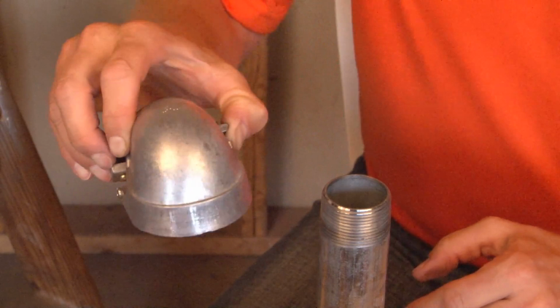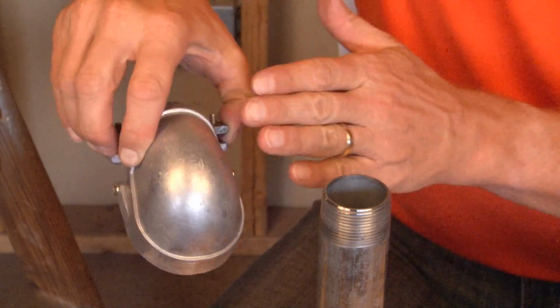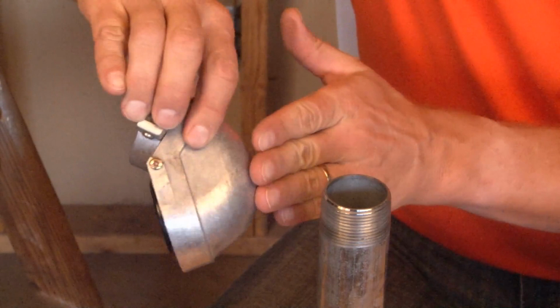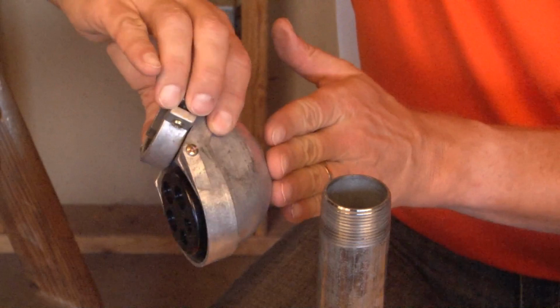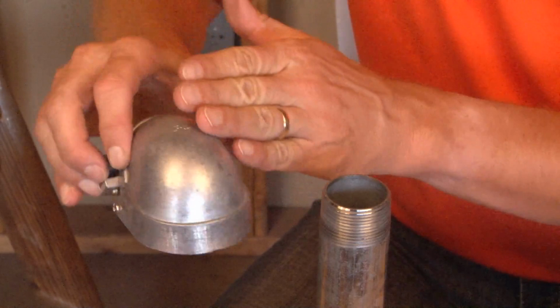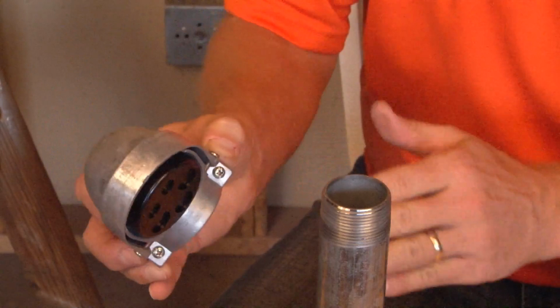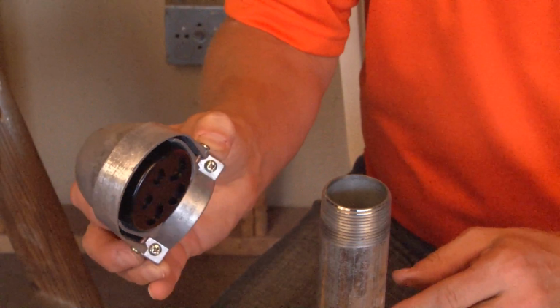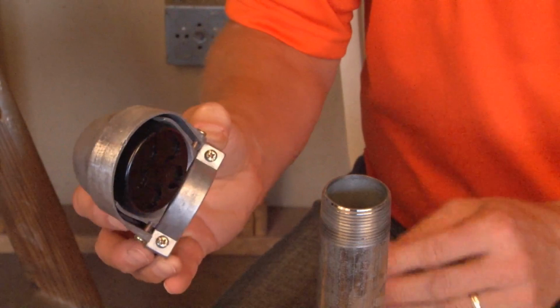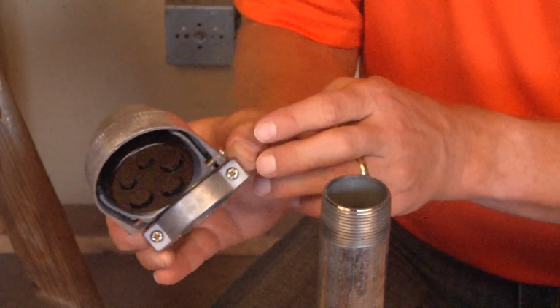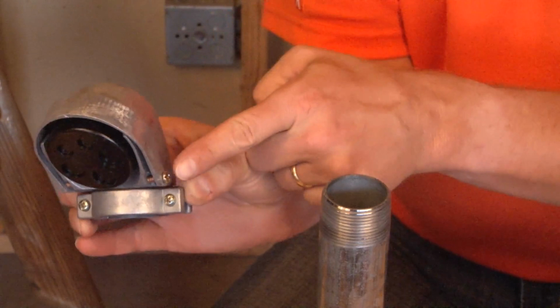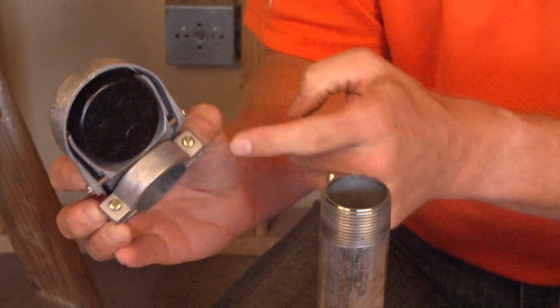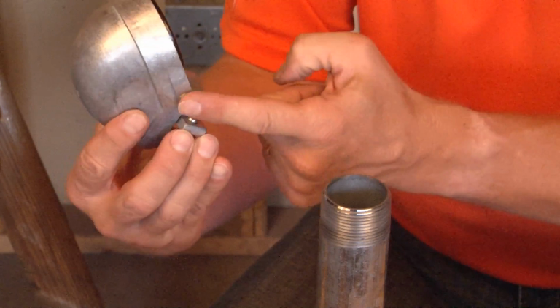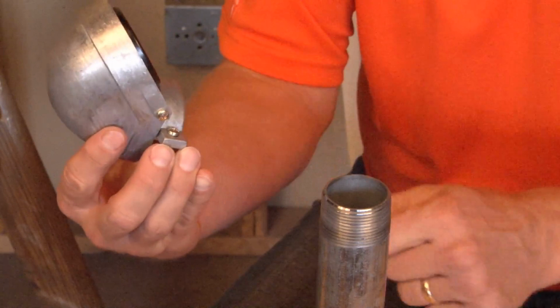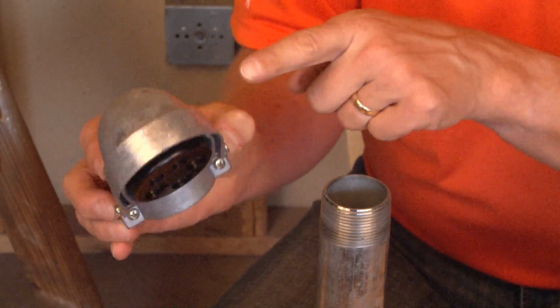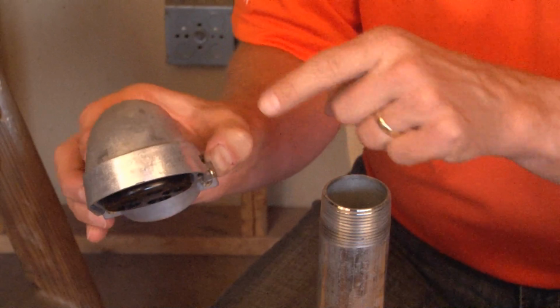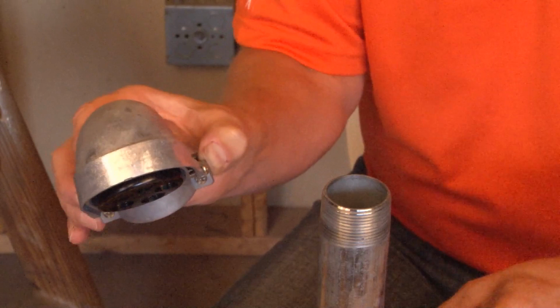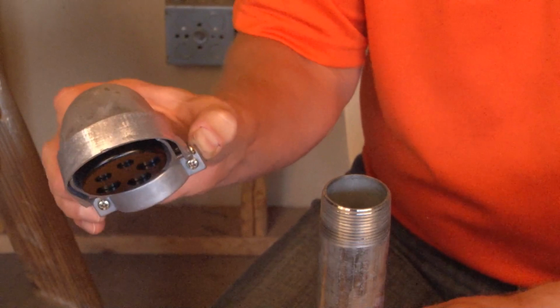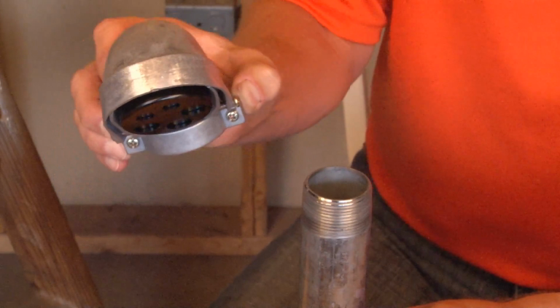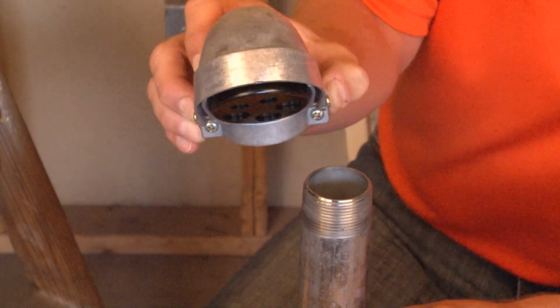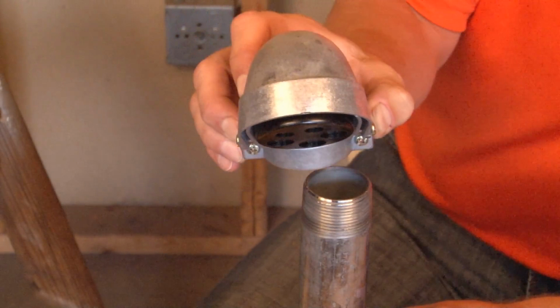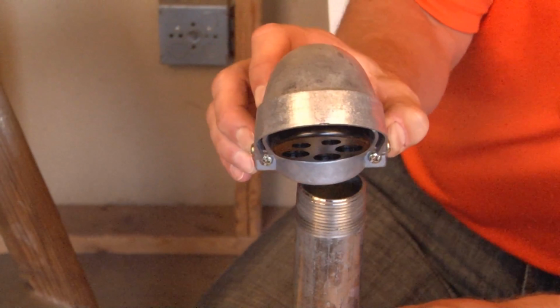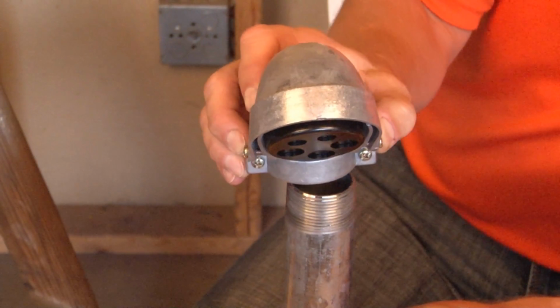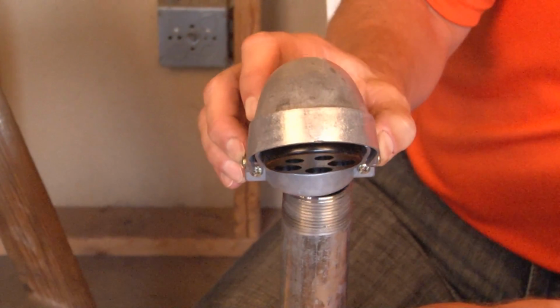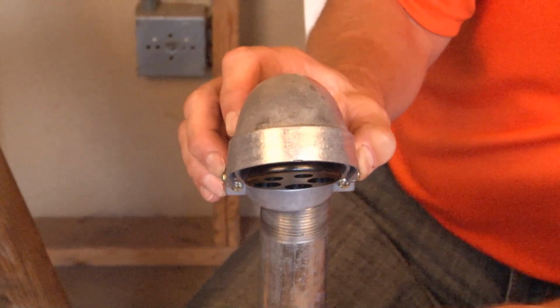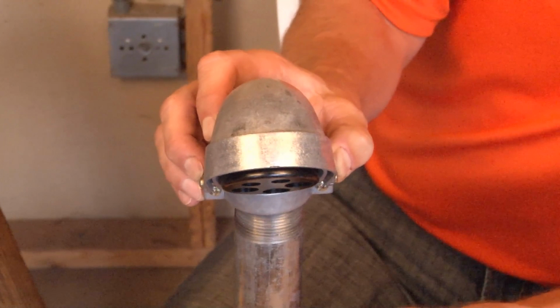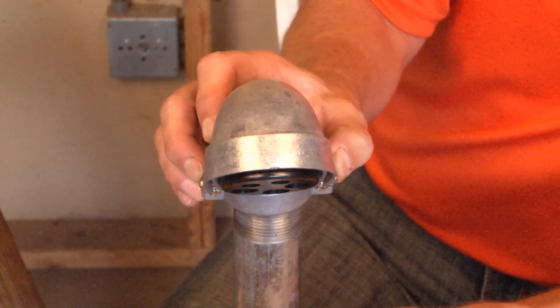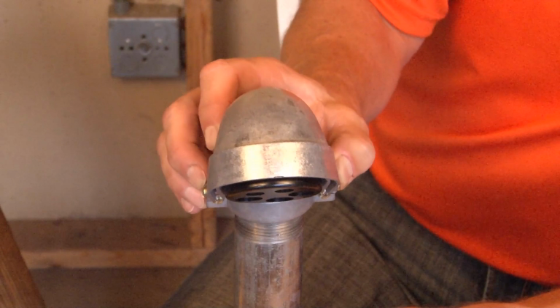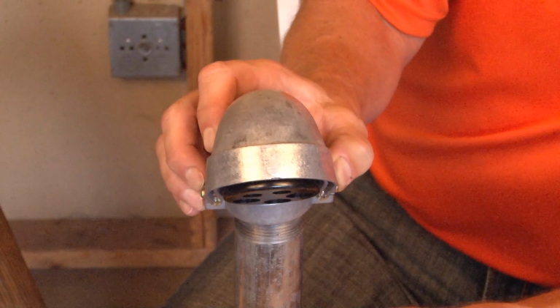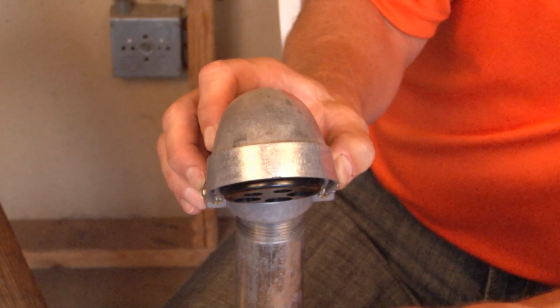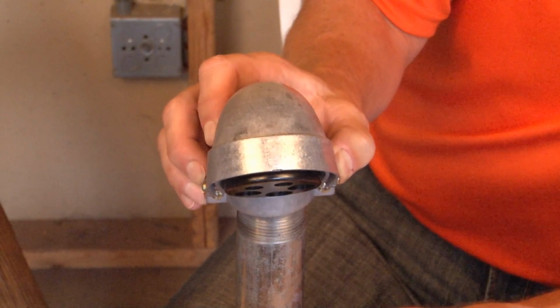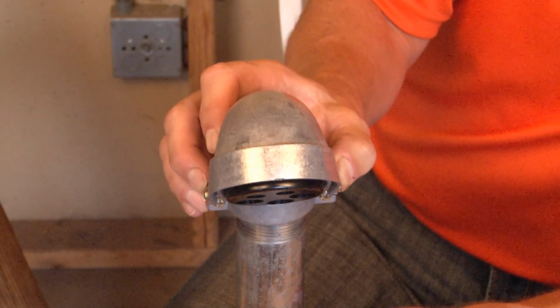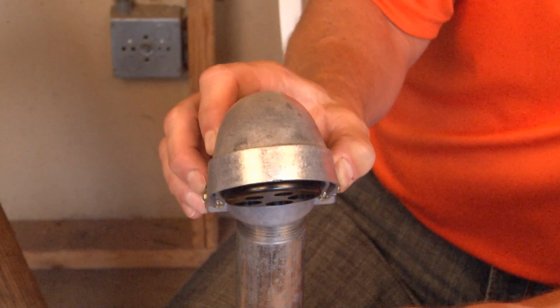The top is made from smooth finished die cast metal and there are set screws on either side to ensure the cap stays in place. To install it, you simply place it over the threaded rigid conduit and push it down until it hits the stop.